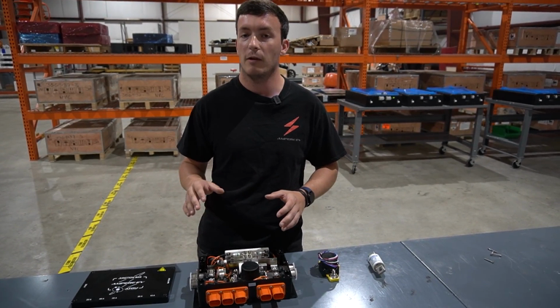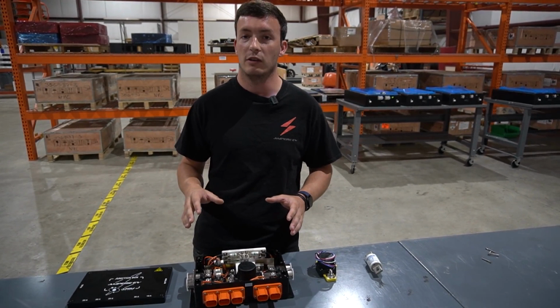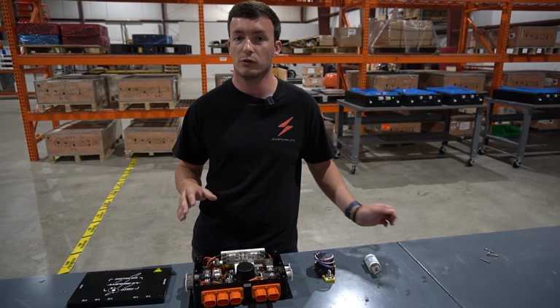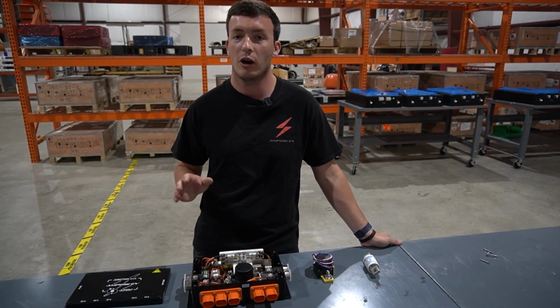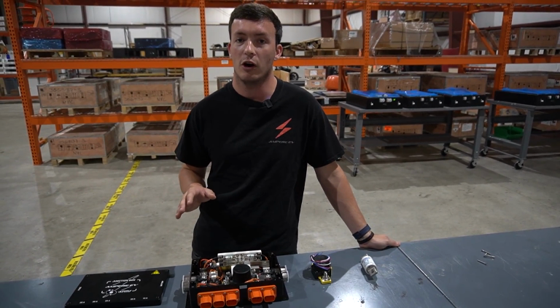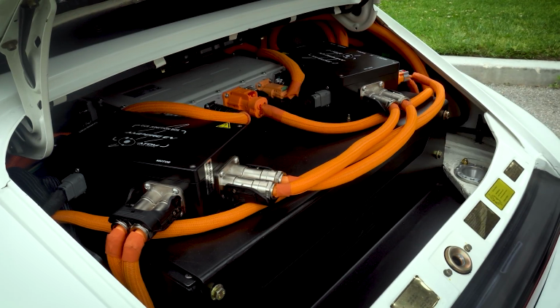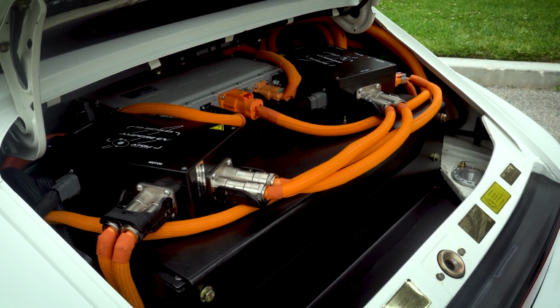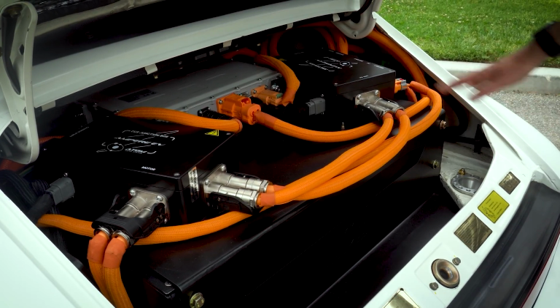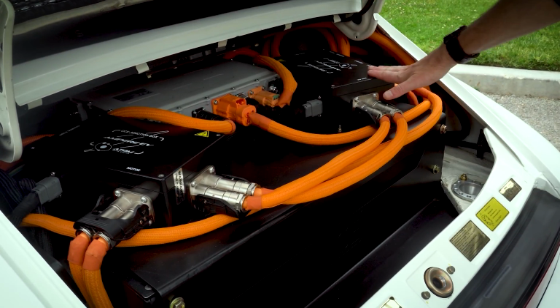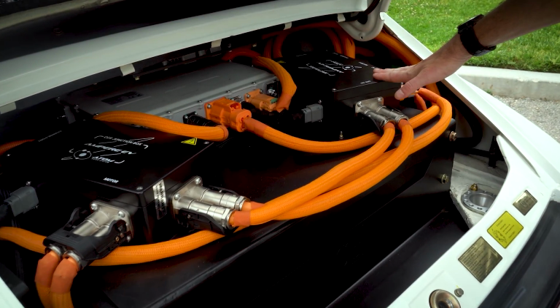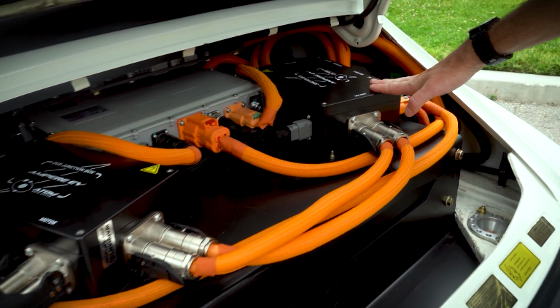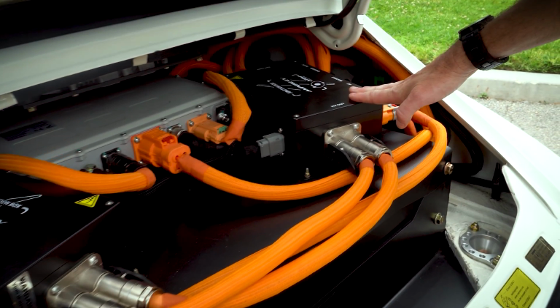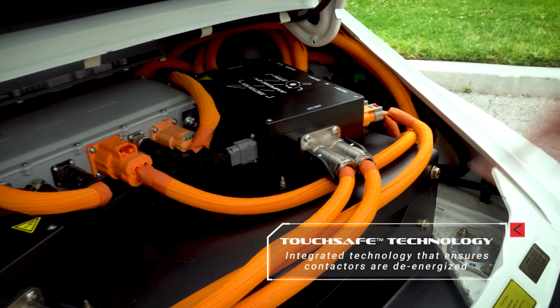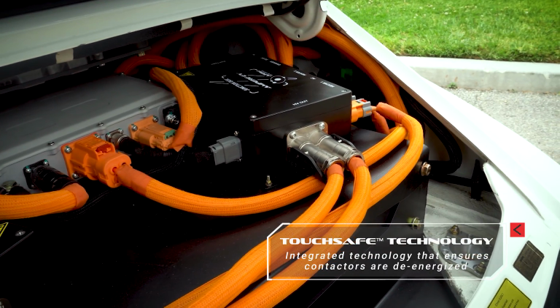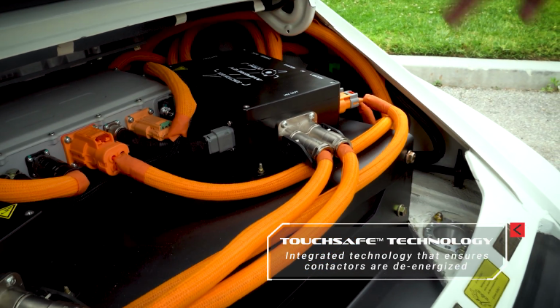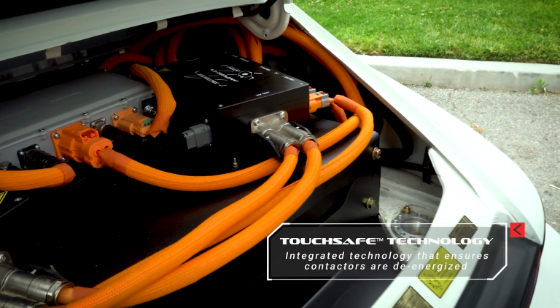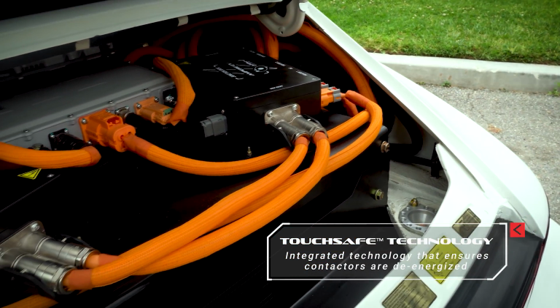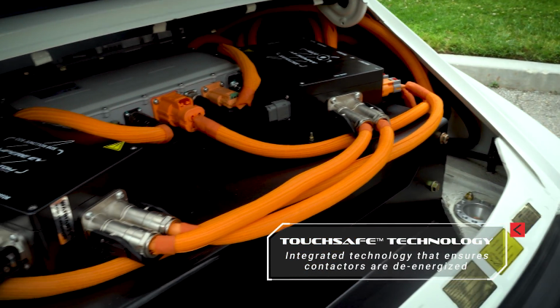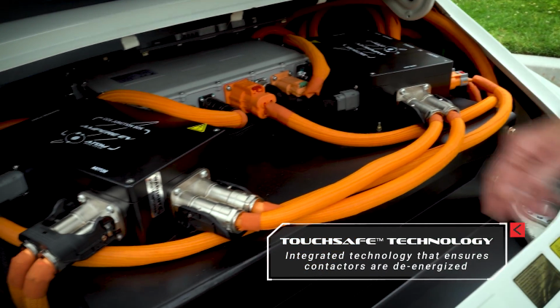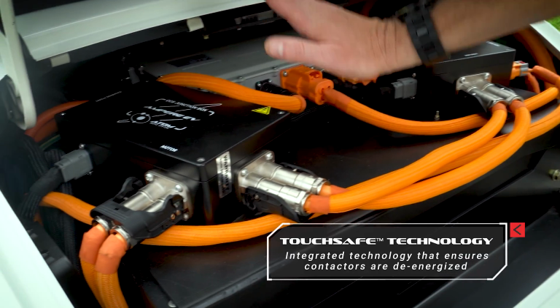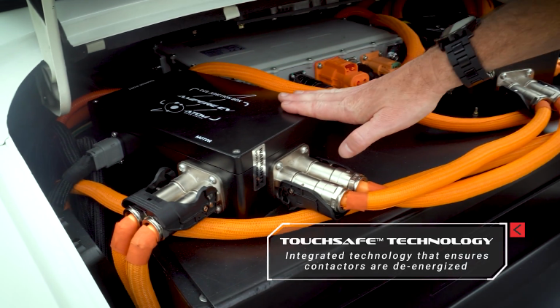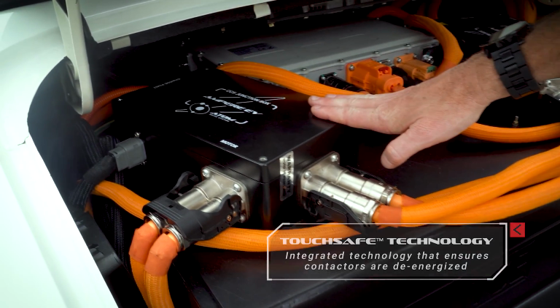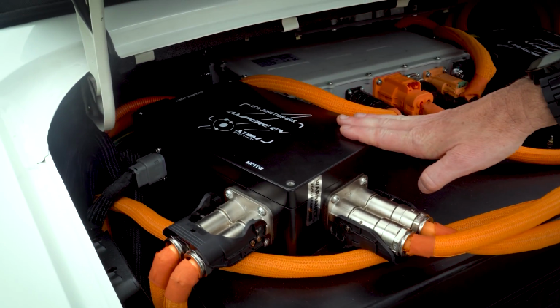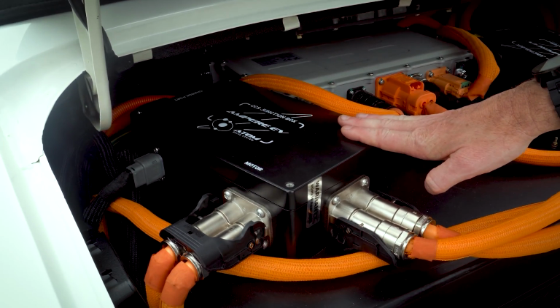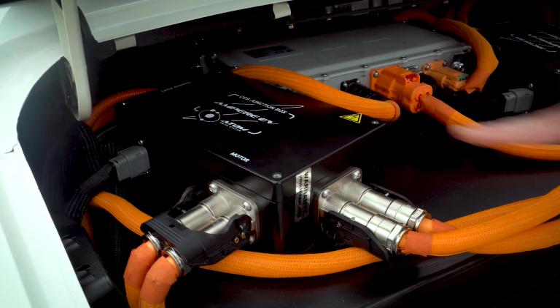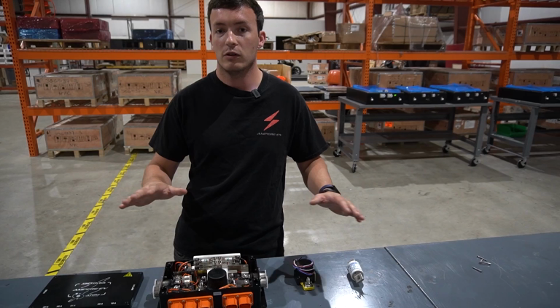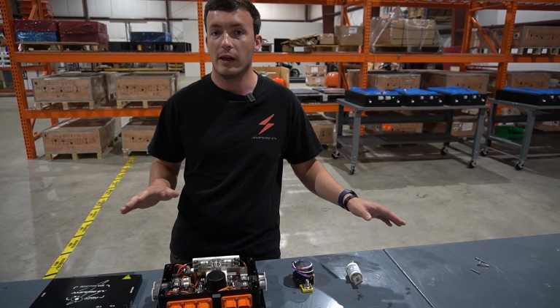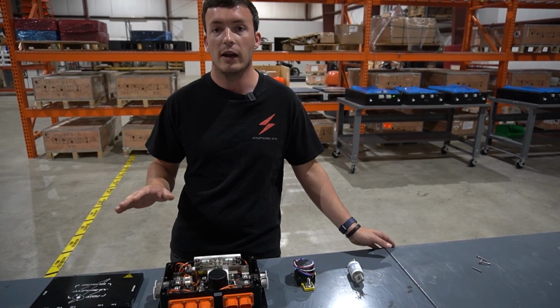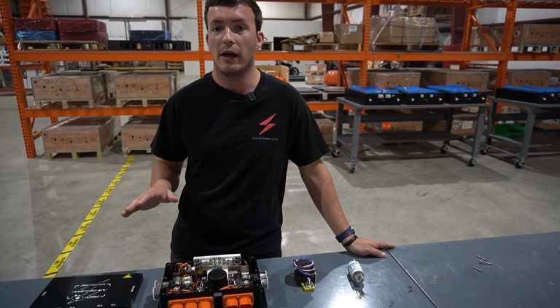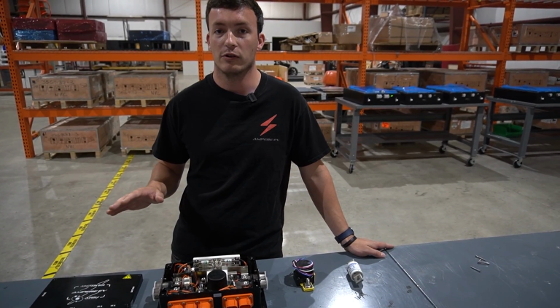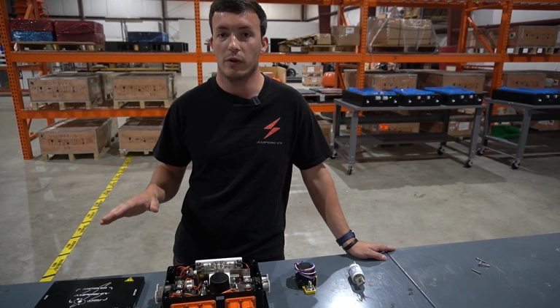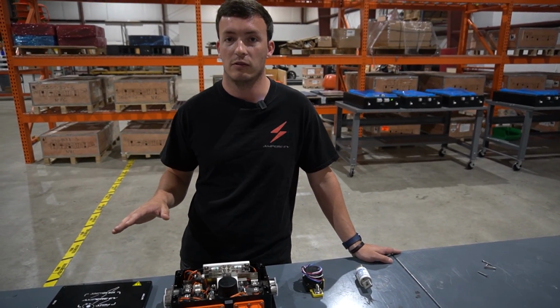Same for the discharge. When you turn off your car you want to make sure there's no voltage on any of the high voltage circuits, in case you're going to work on it. We discharge the circuit every time you turn off the car so that there's no power lingering in any capacitors within the system.